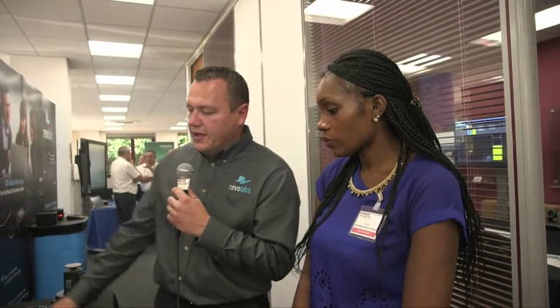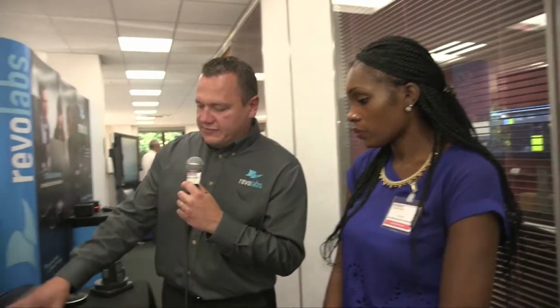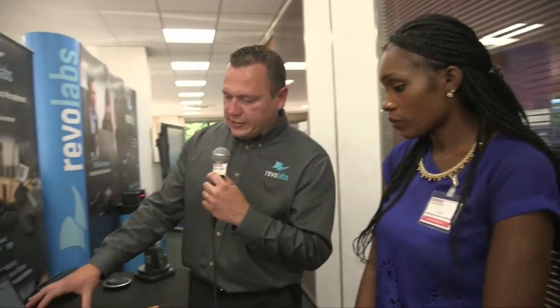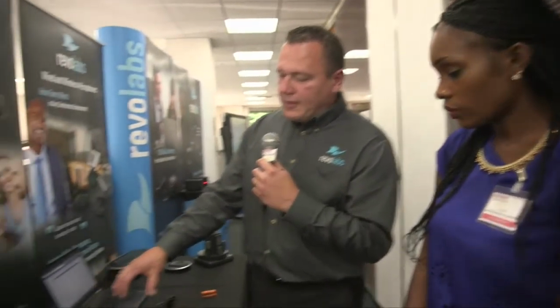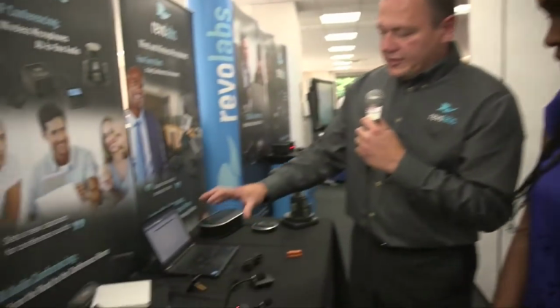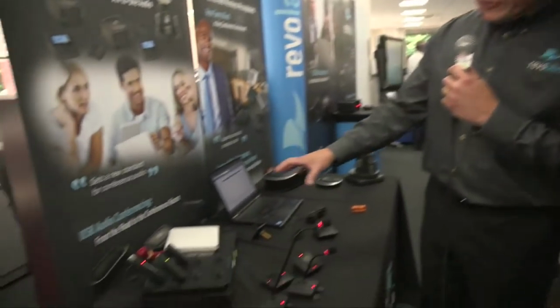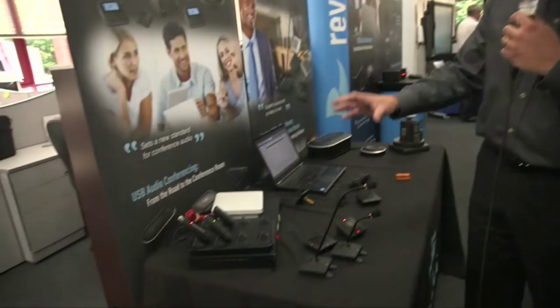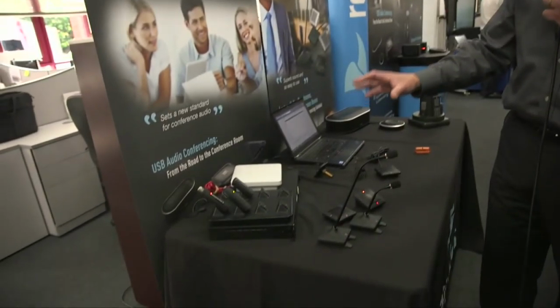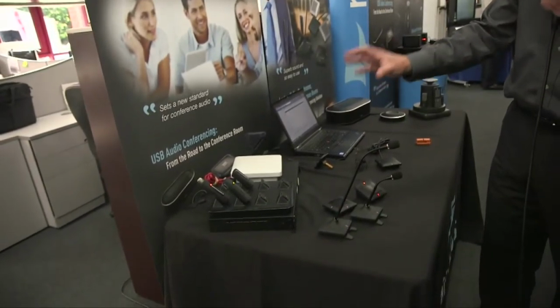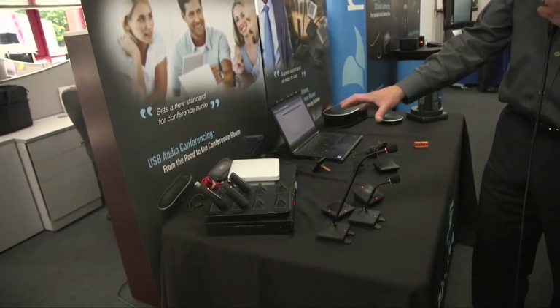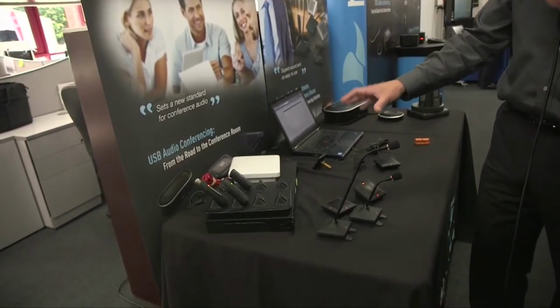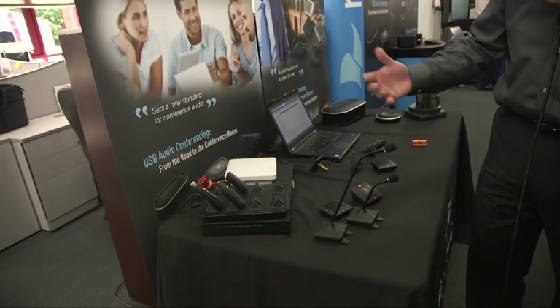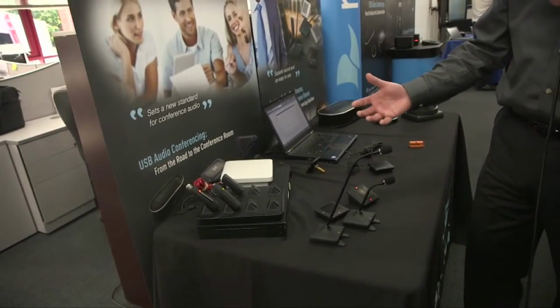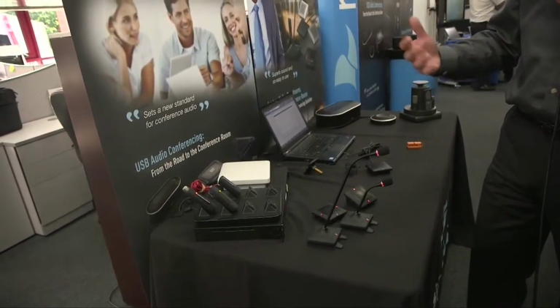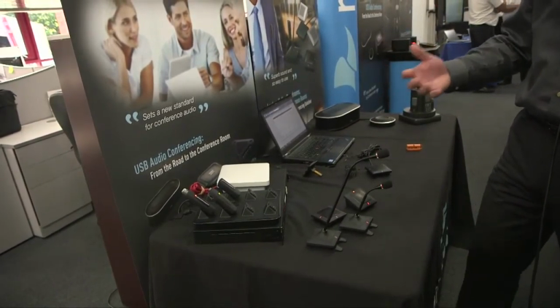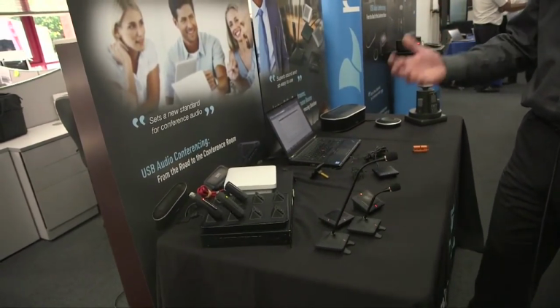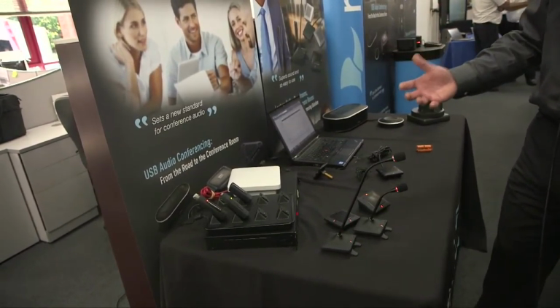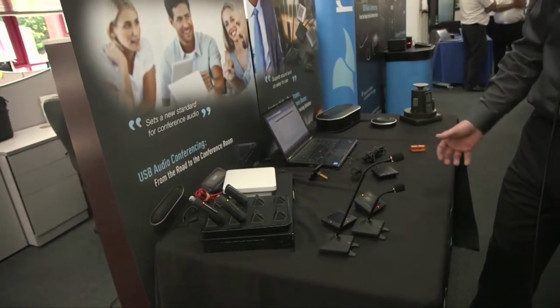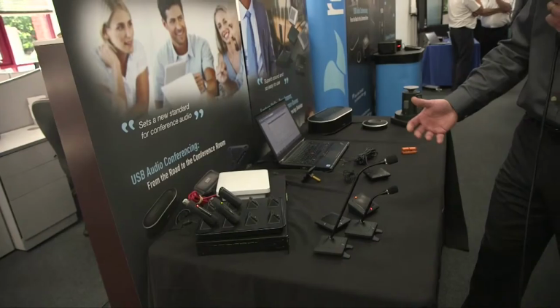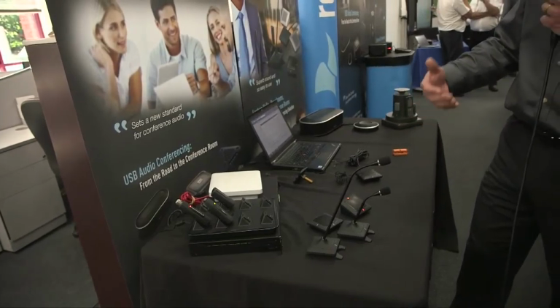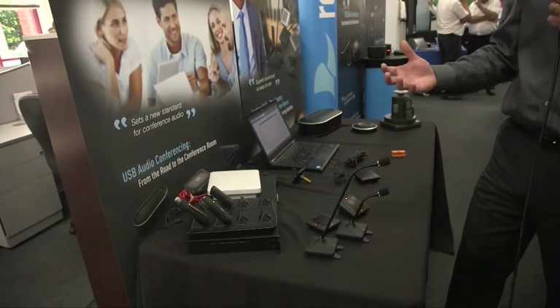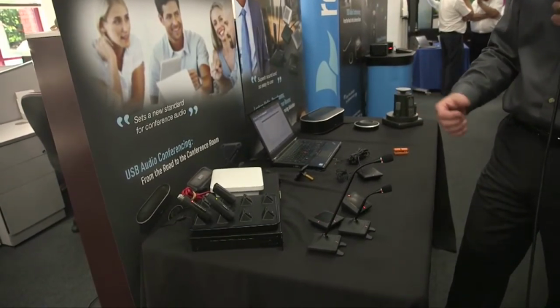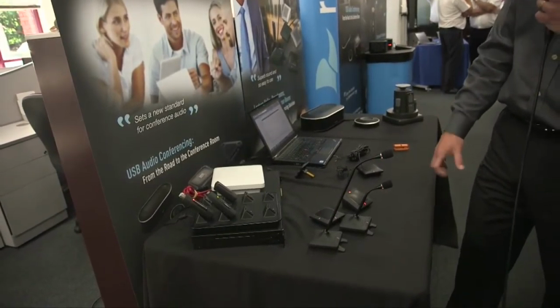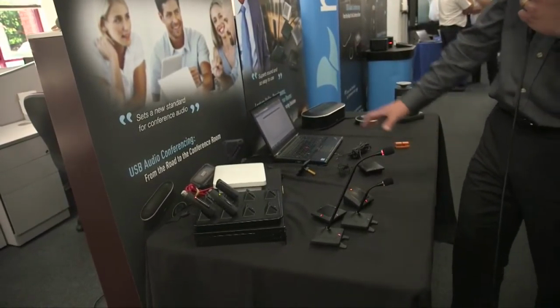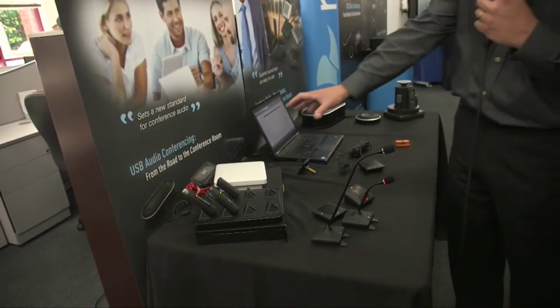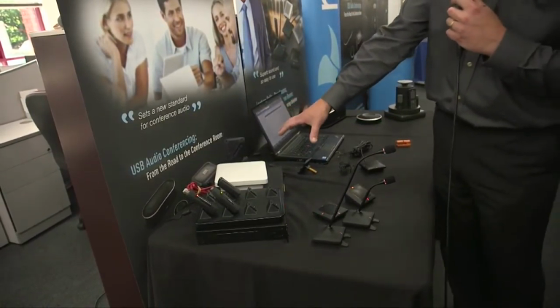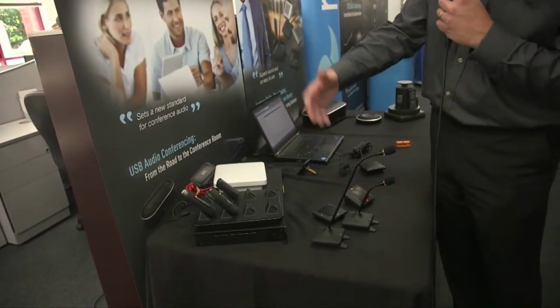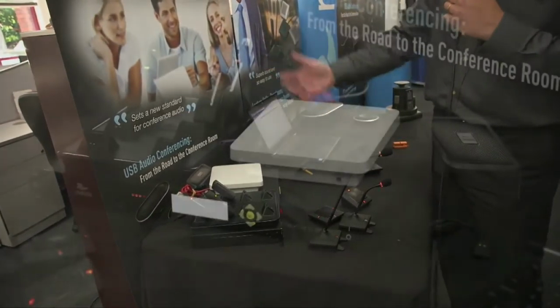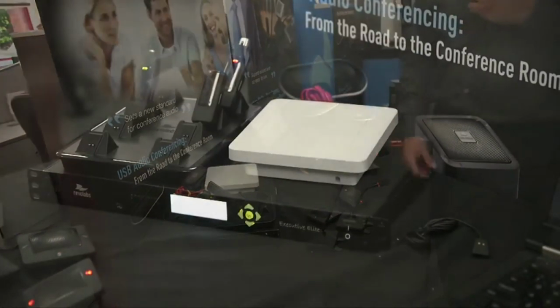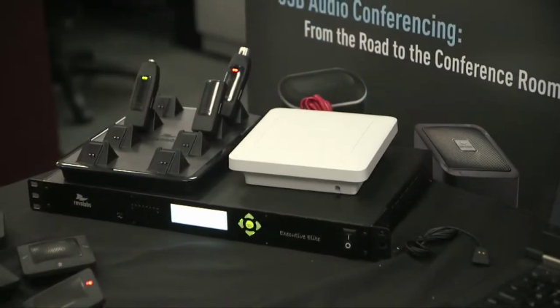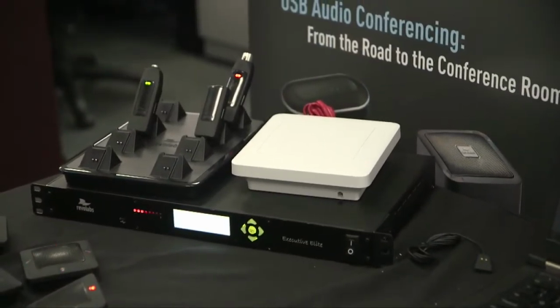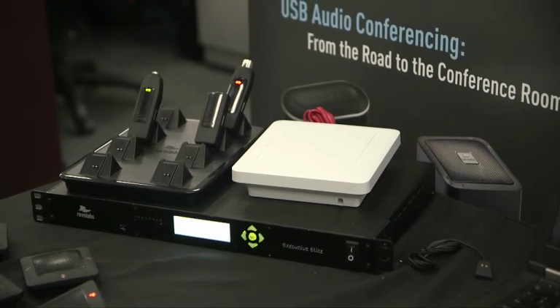The receiver system is very modular — it allows you to put the receiver base unit in a rack. A lot of new builds and refurbished projects that we work on now require centralised rack space. The antenna is remote and we can cable that up to around about 100 metres away.